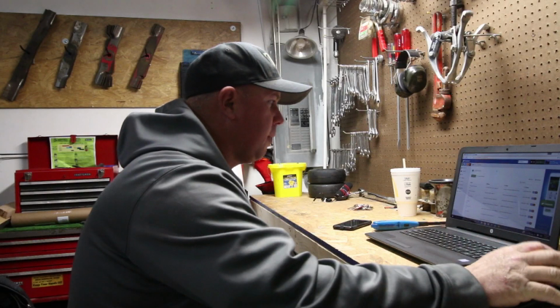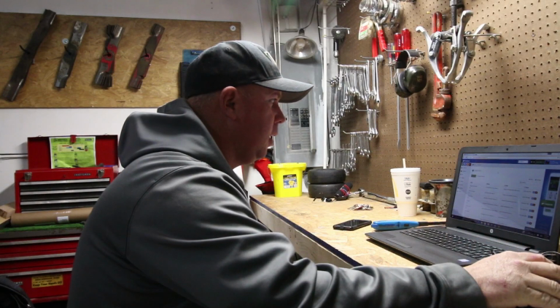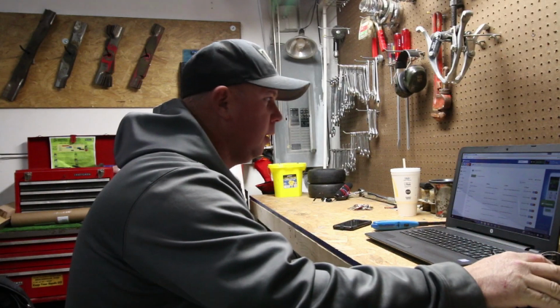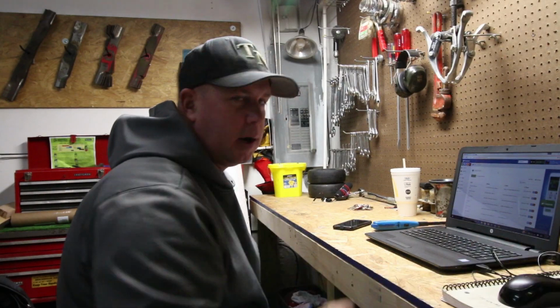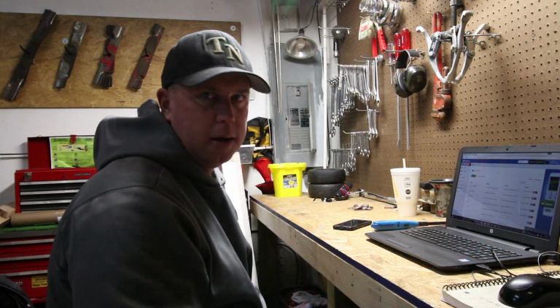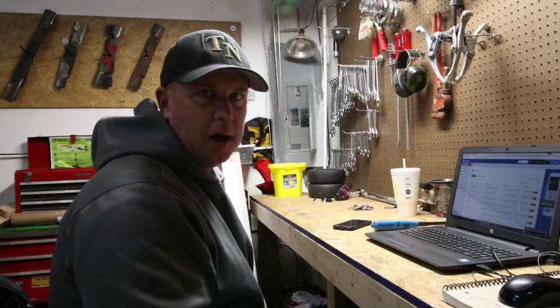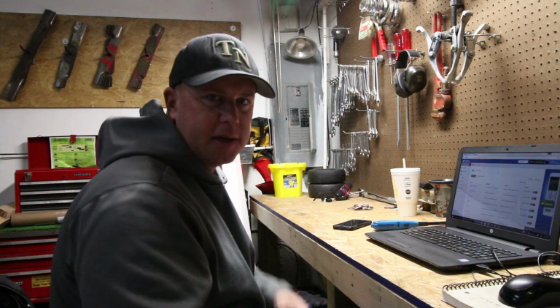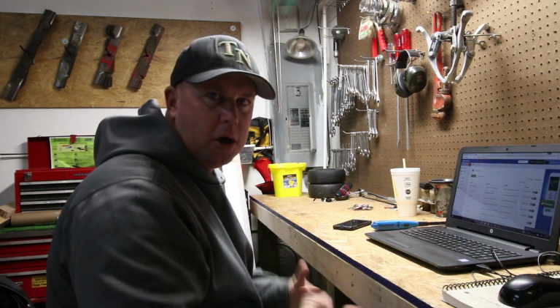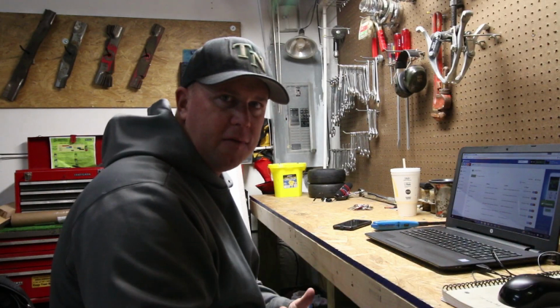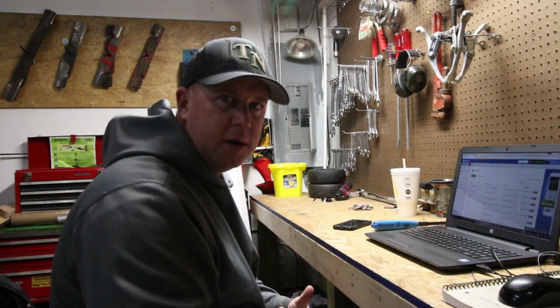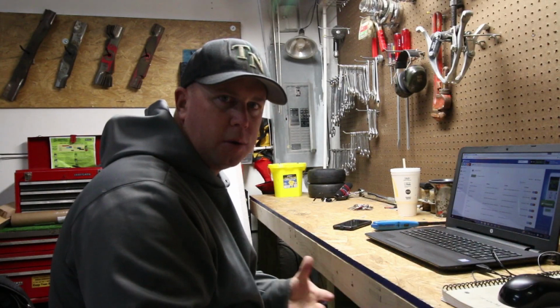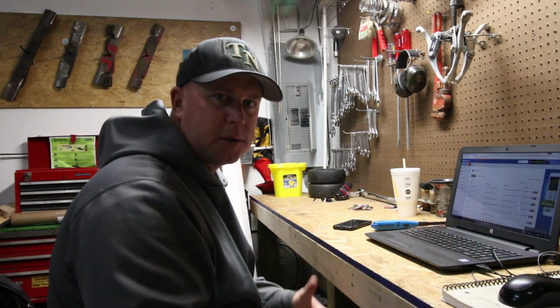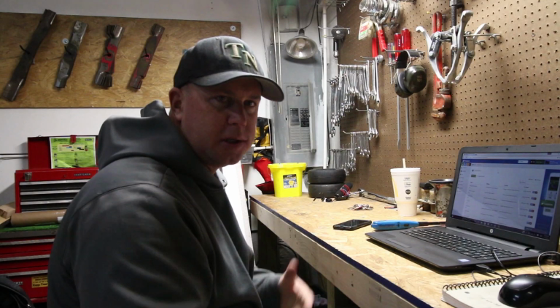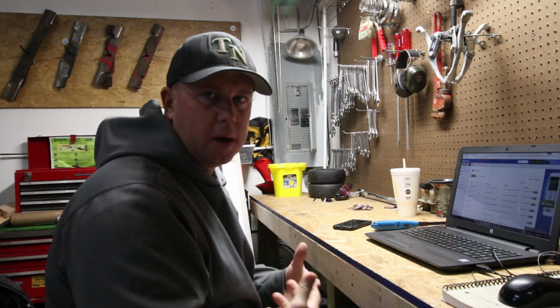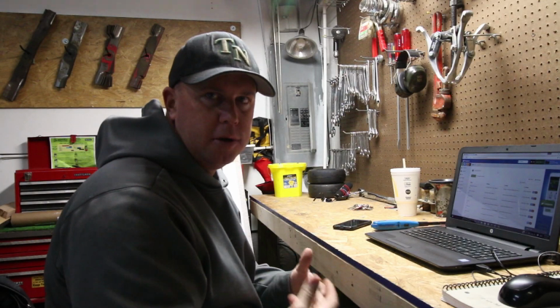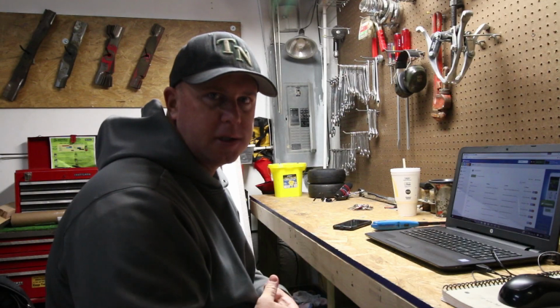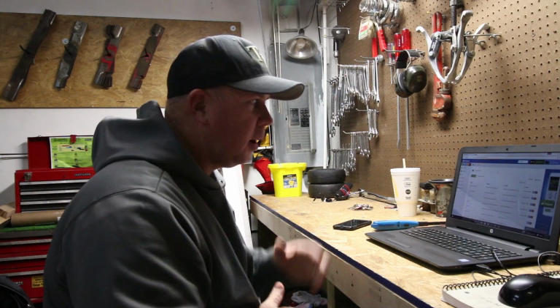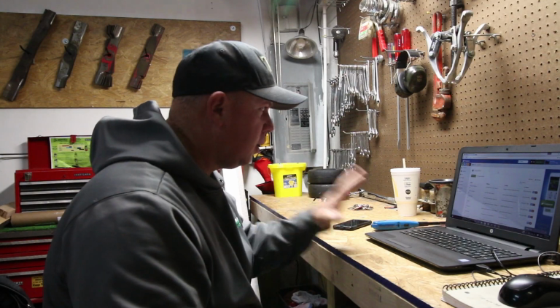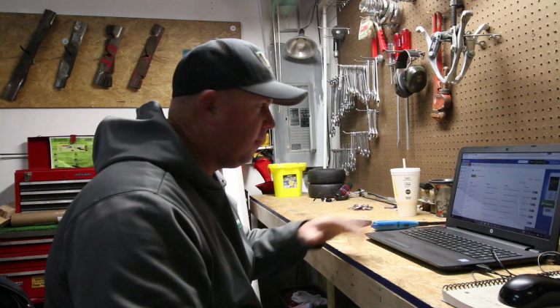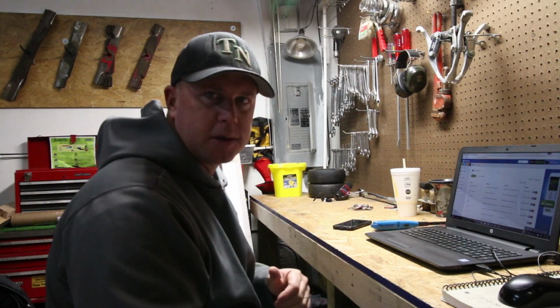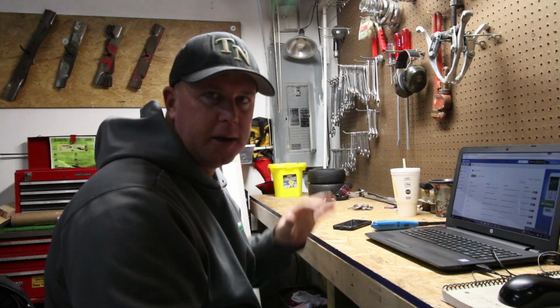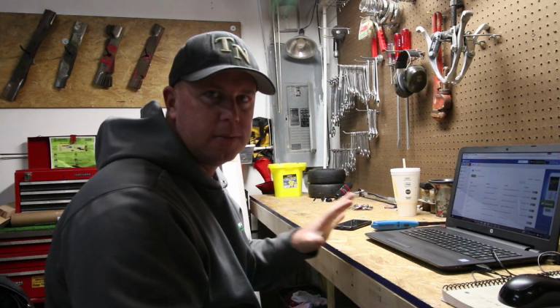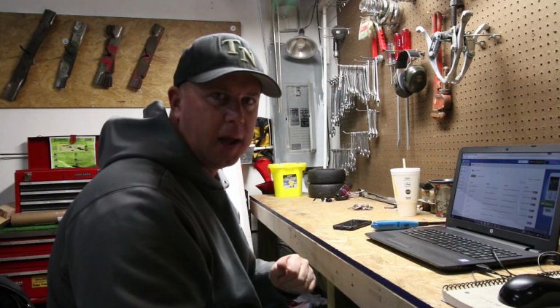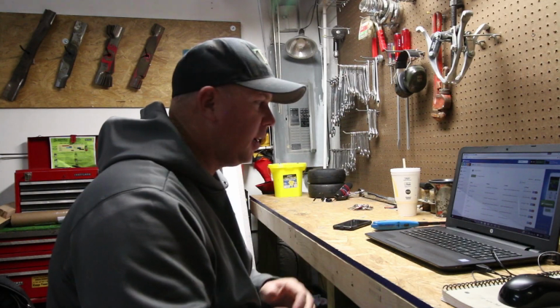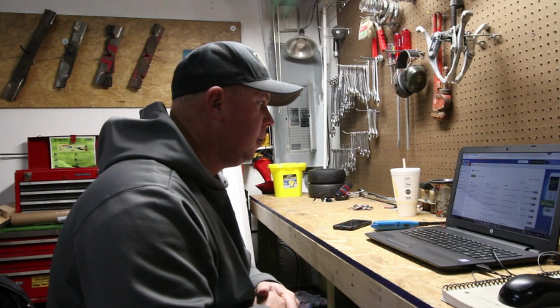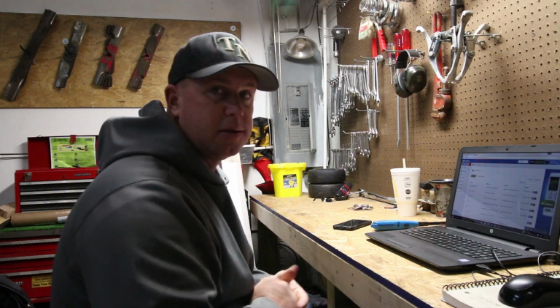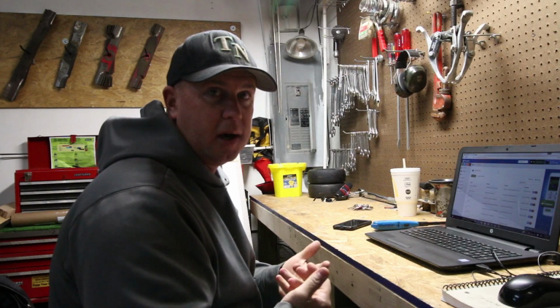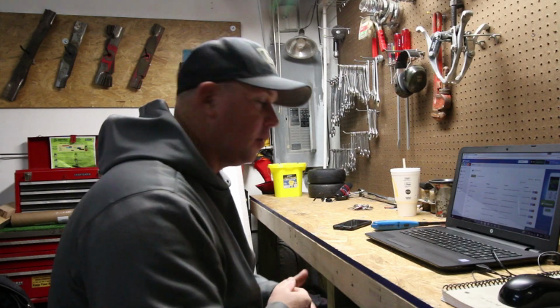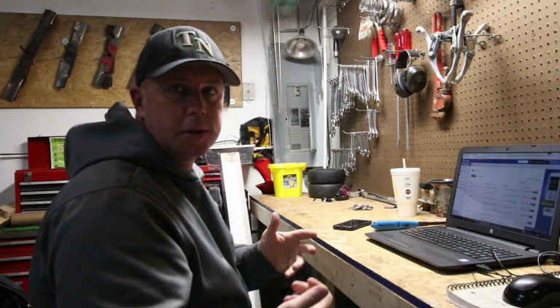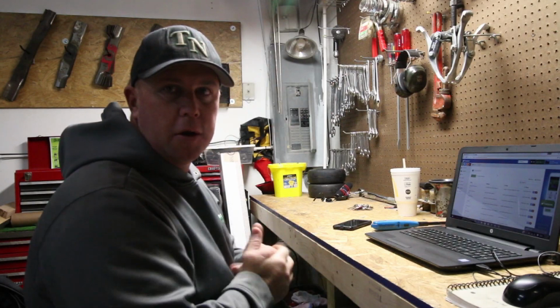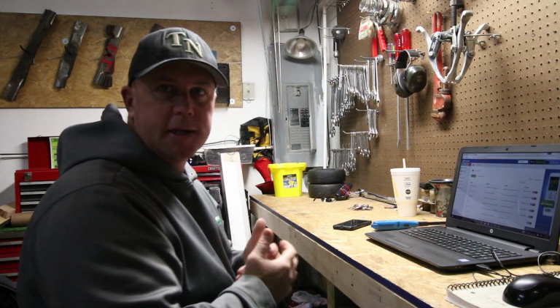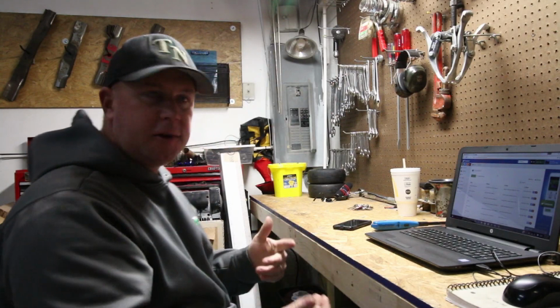I kind of thought about switching everything over to QuickBooks, but I just didn't want to learn a new system. I have Yardbook down the way I like it, and that's why I stick with it.